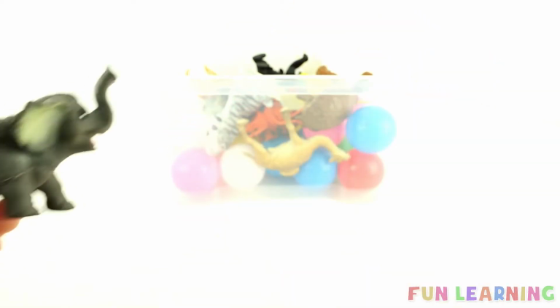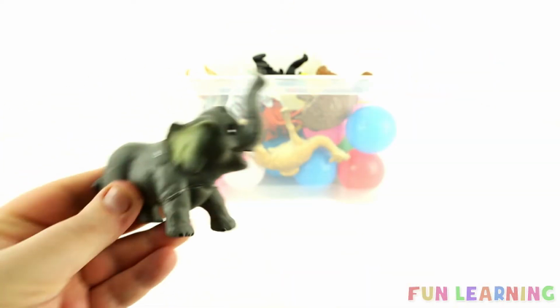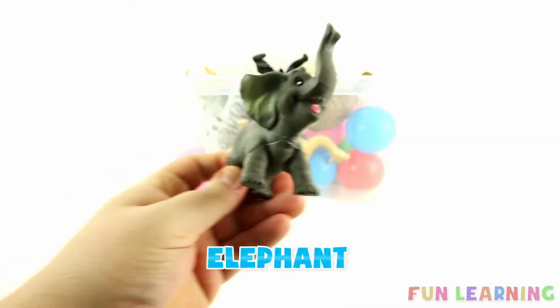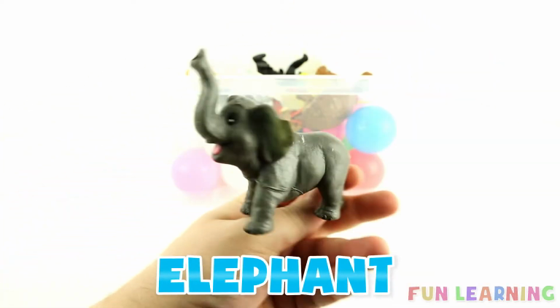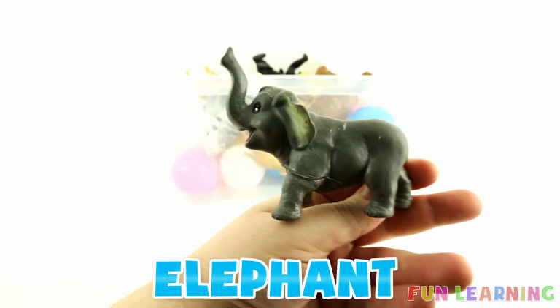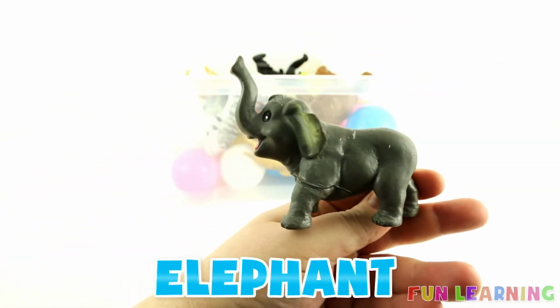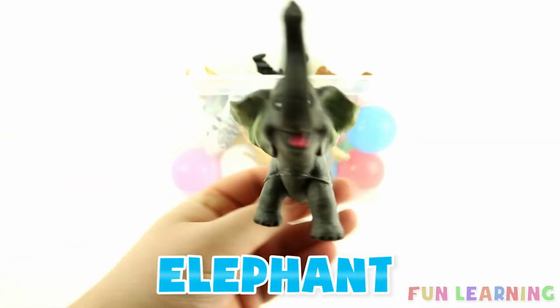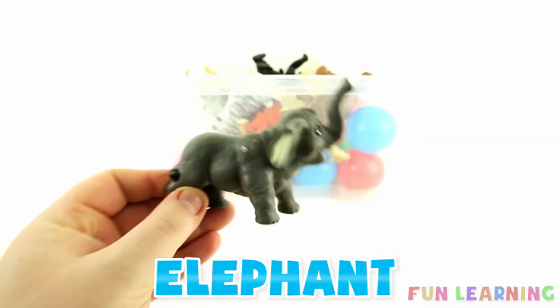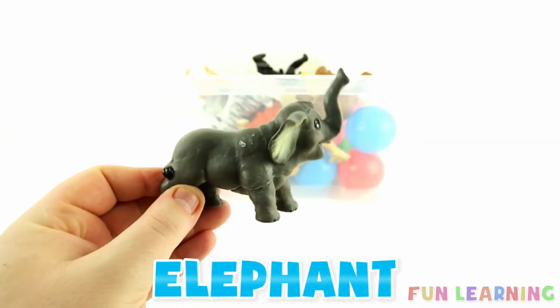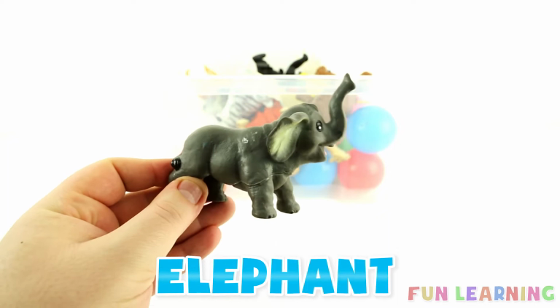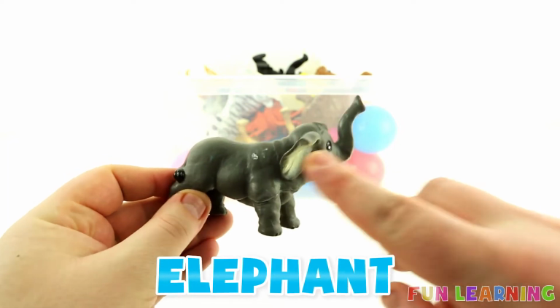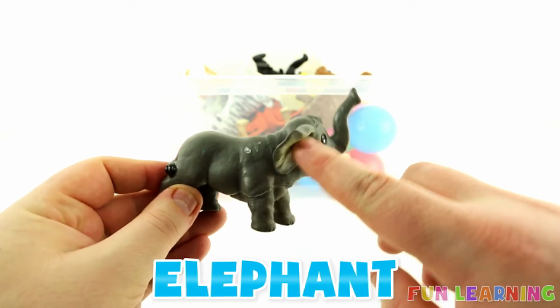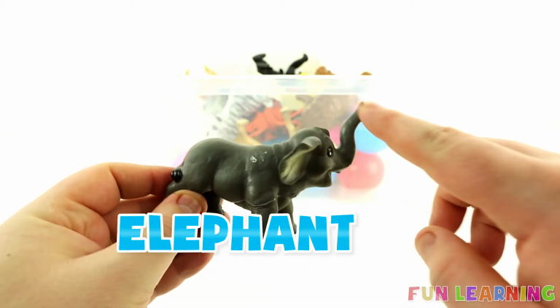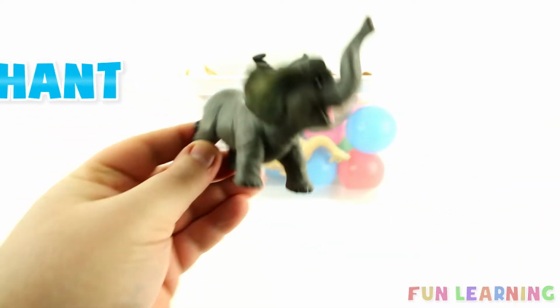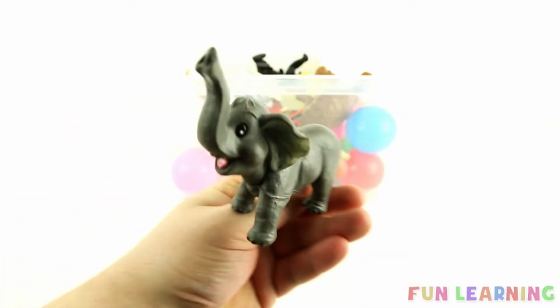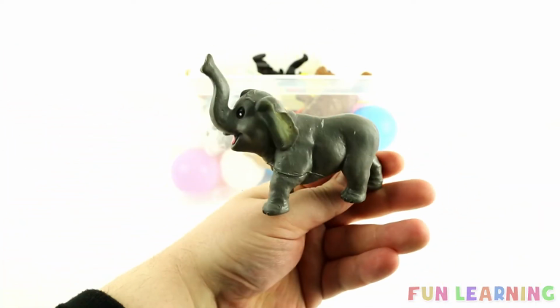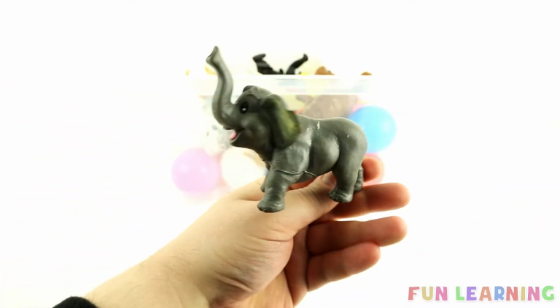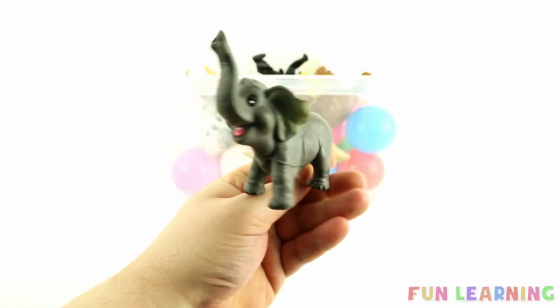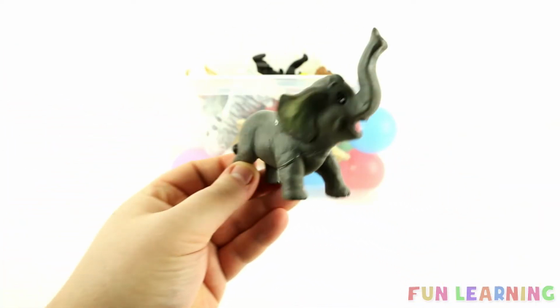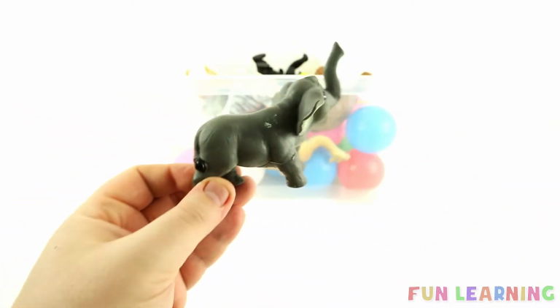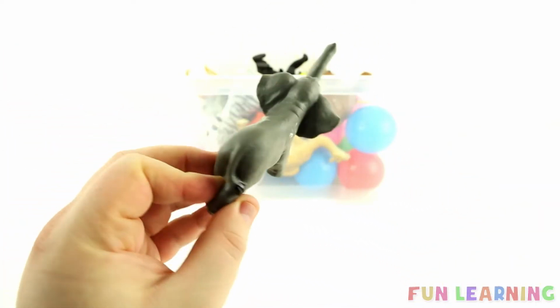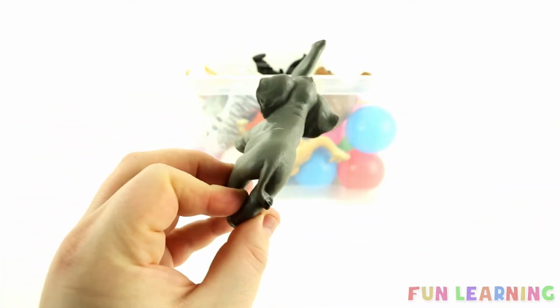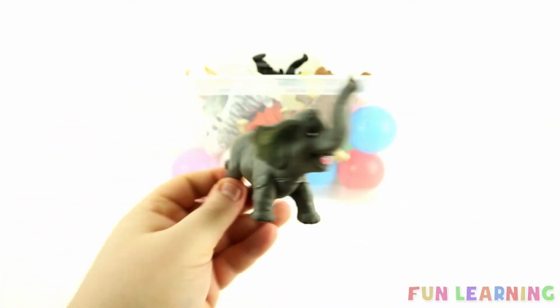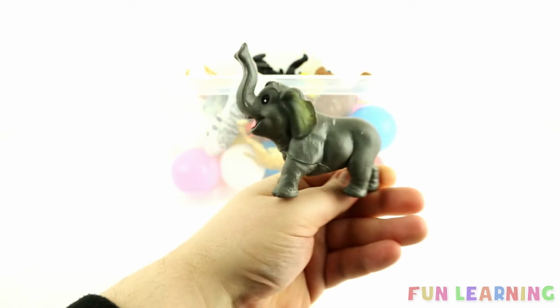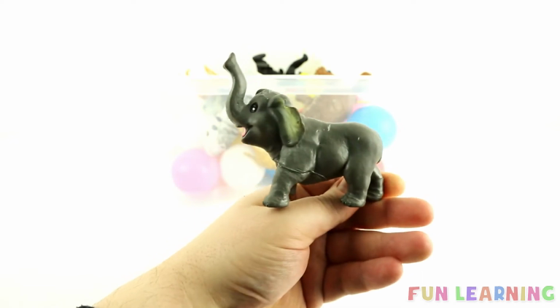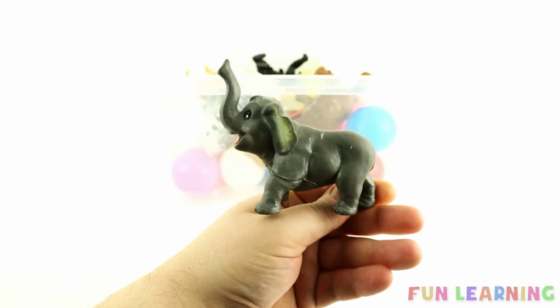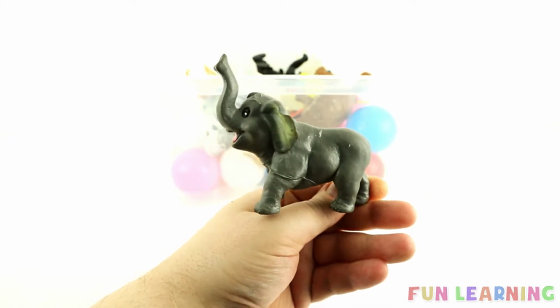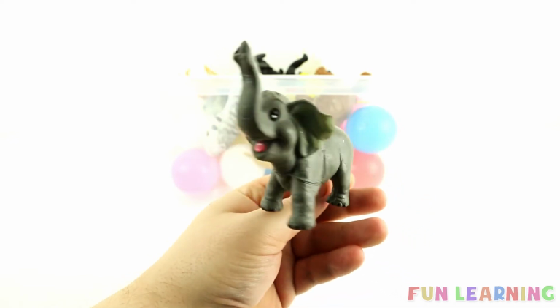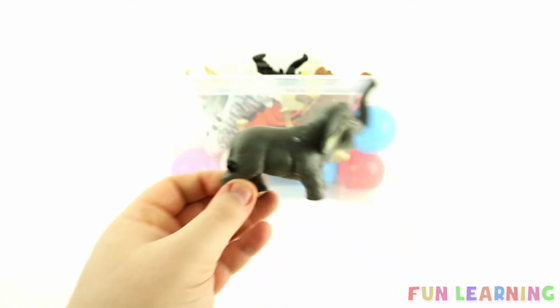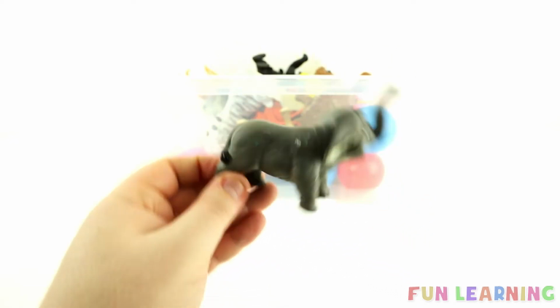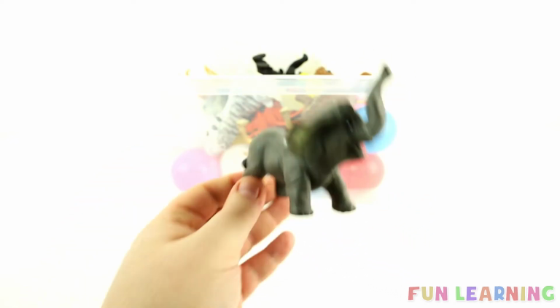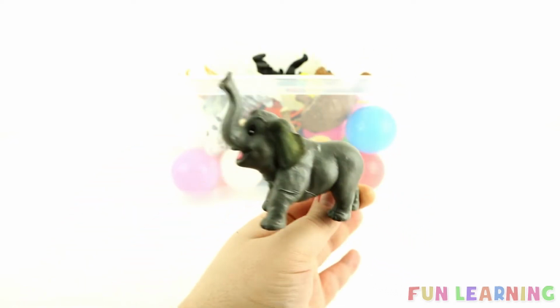An elephant. Elephants have long trunks, and also very big brains. This elephant is grey. A grey elephant.